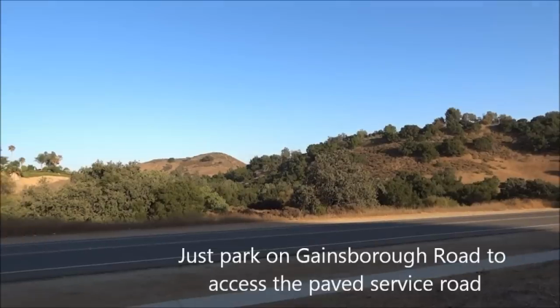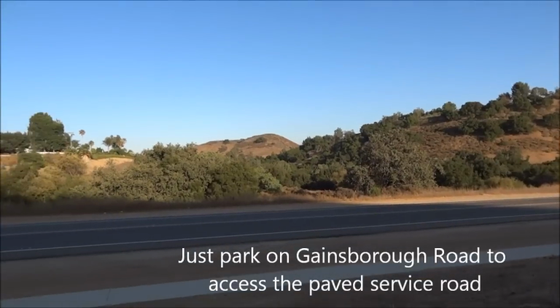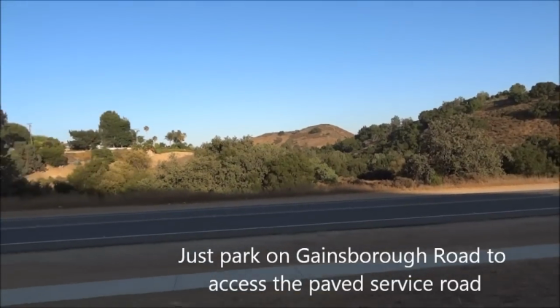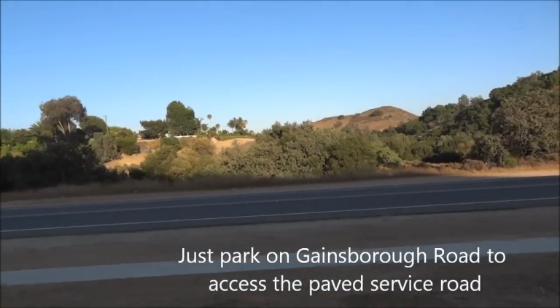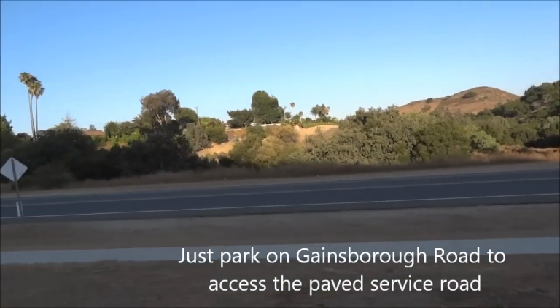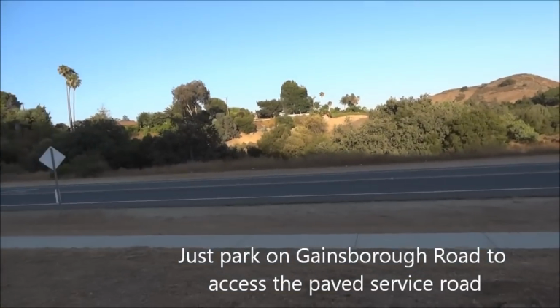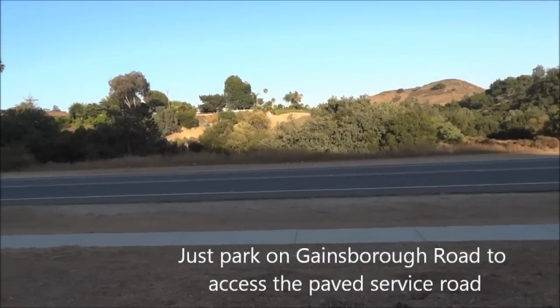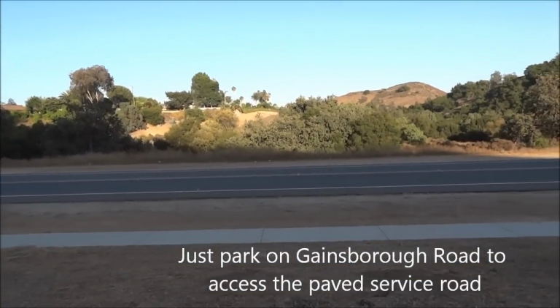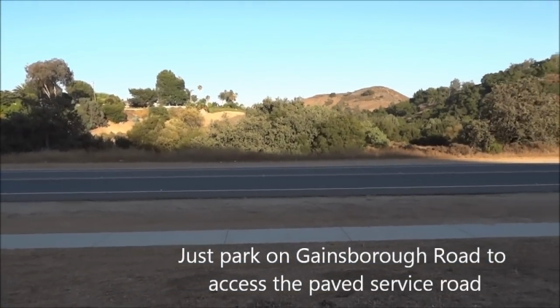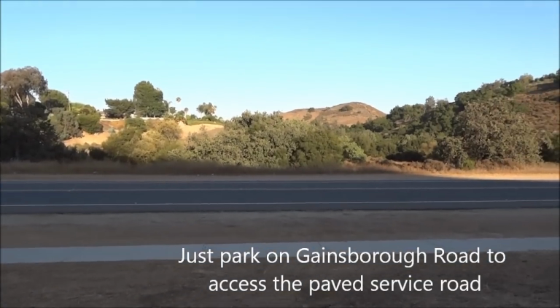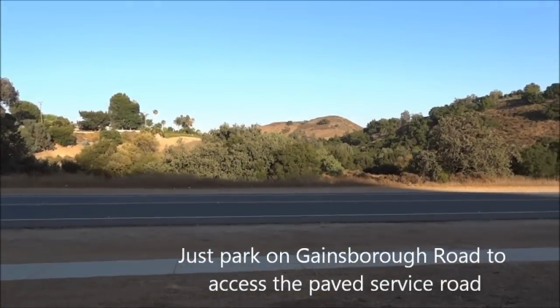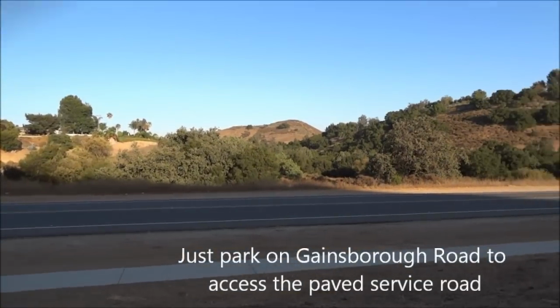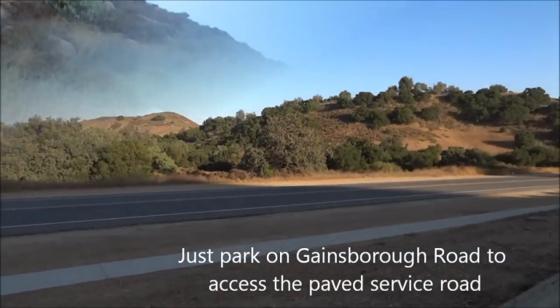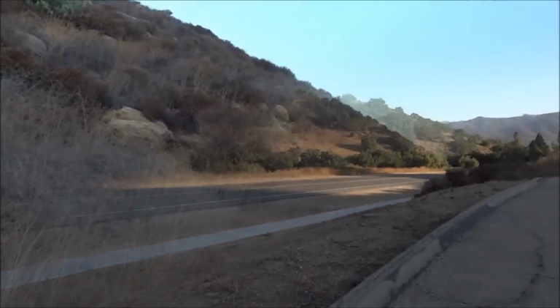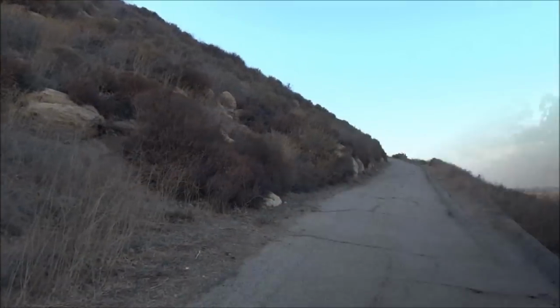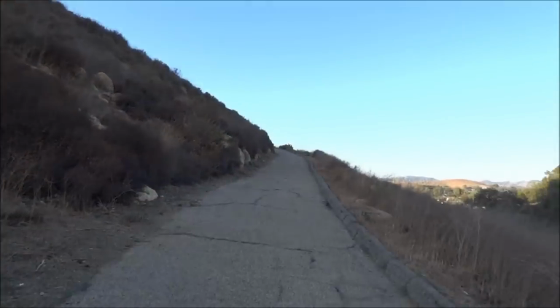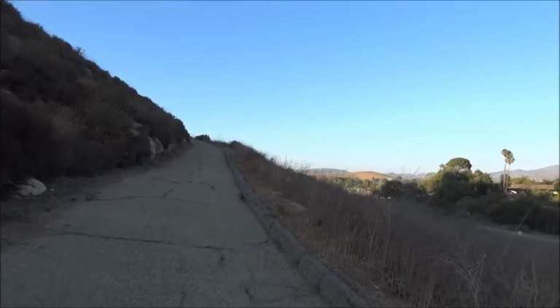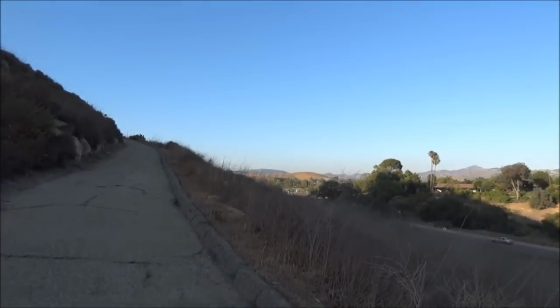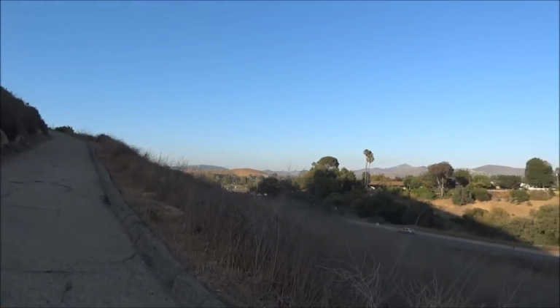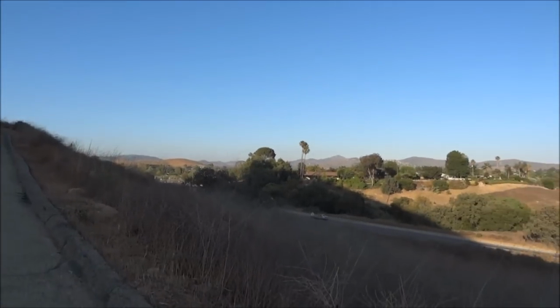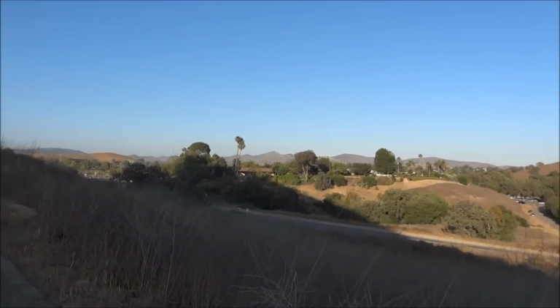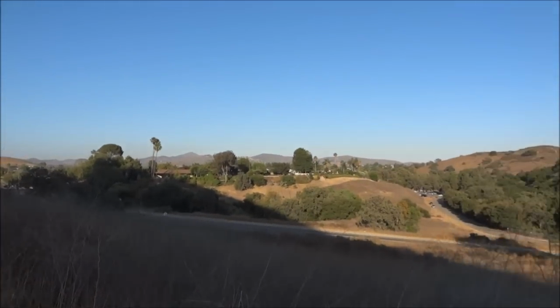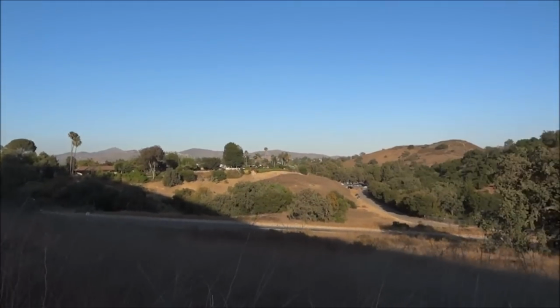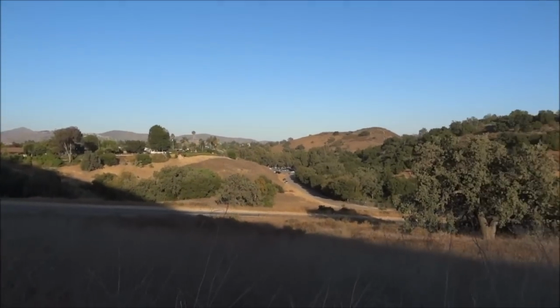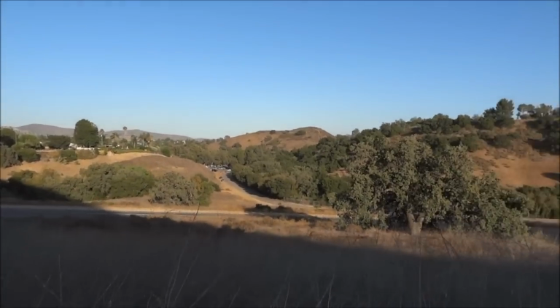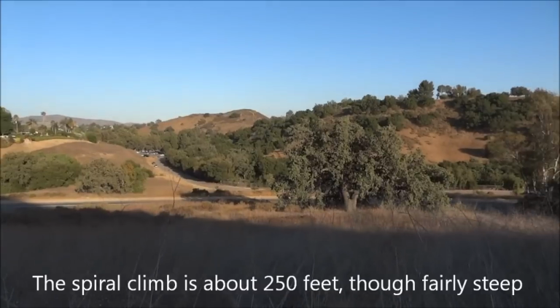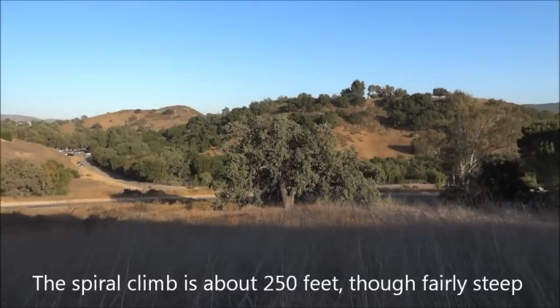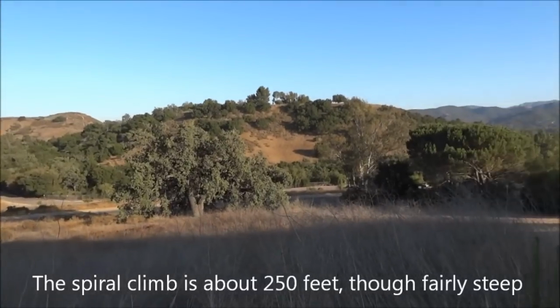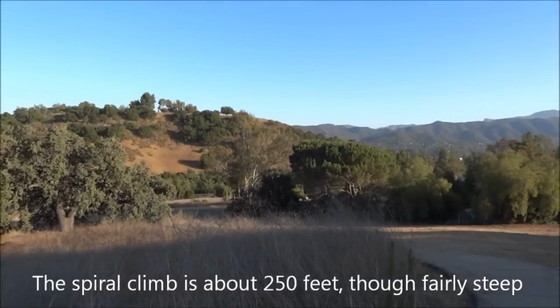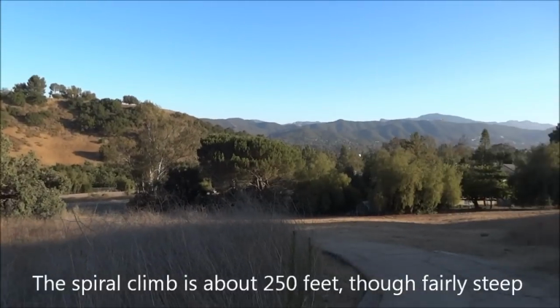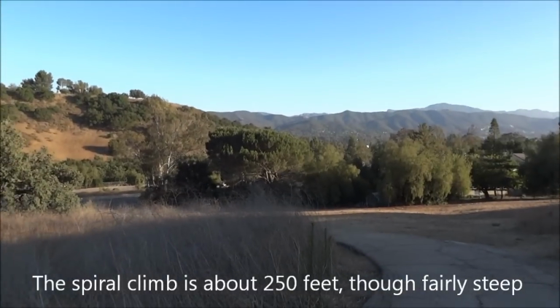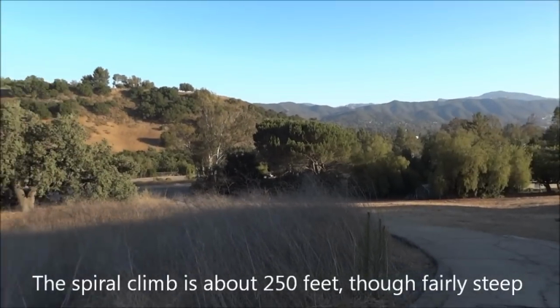Over that way is the Conejo Valley Botanic Garden. It's funny, you barely have to climb at all, just getting some nice views up here on Tarantula Hill.